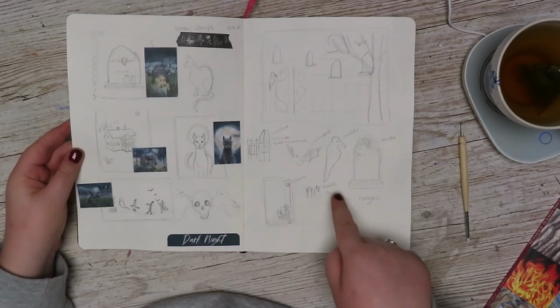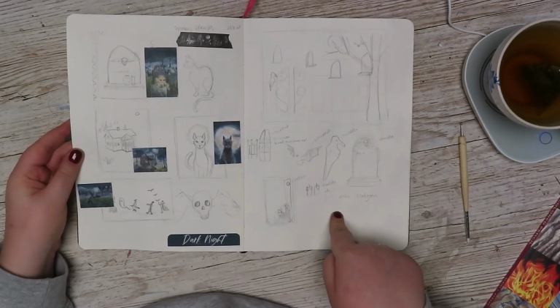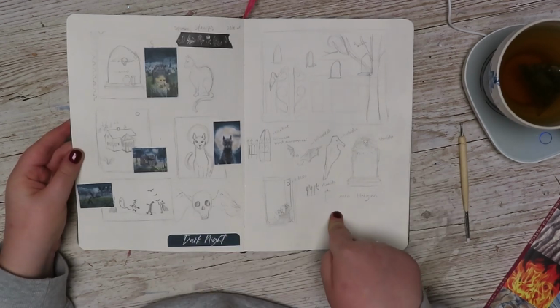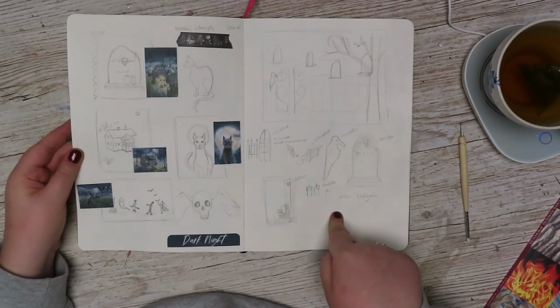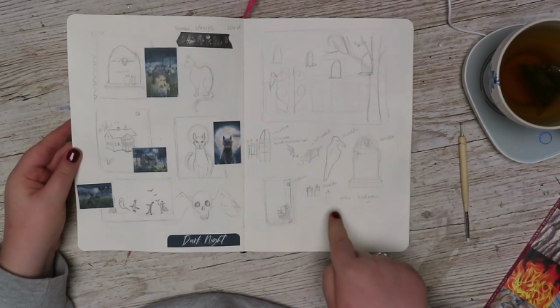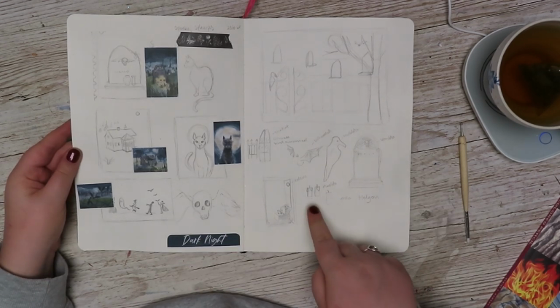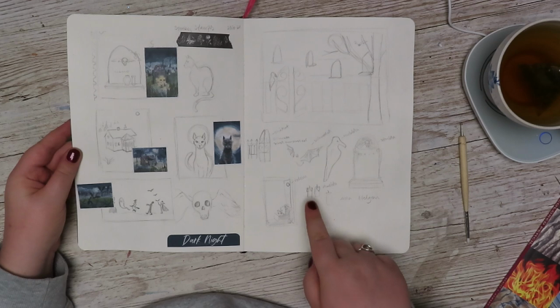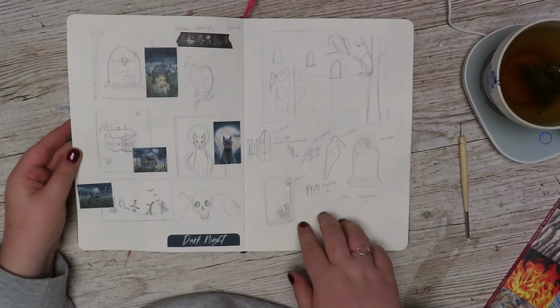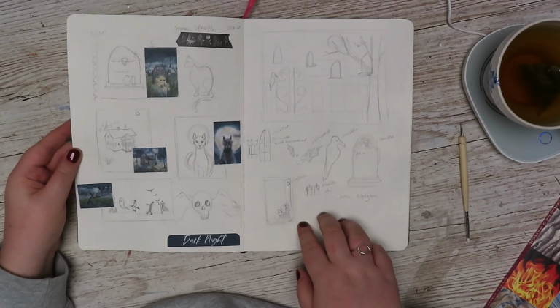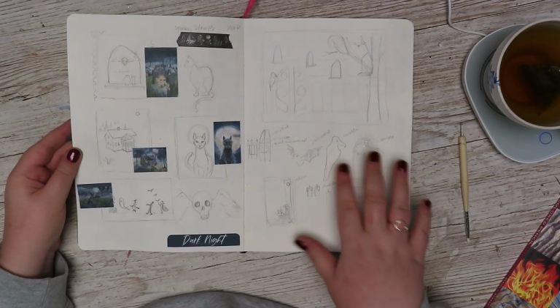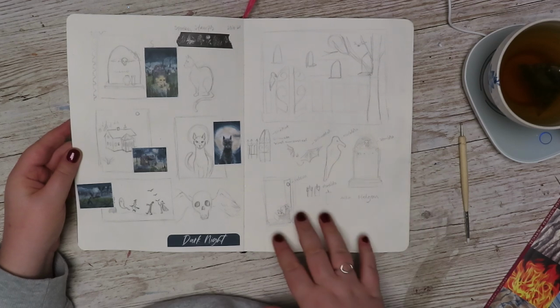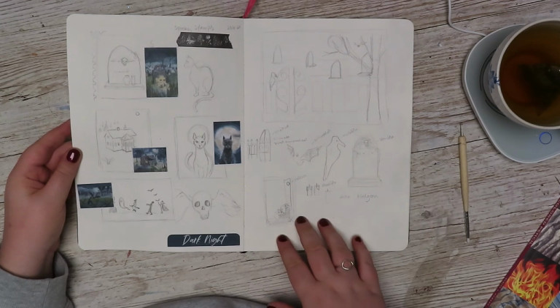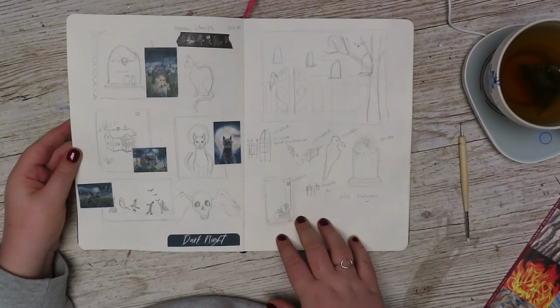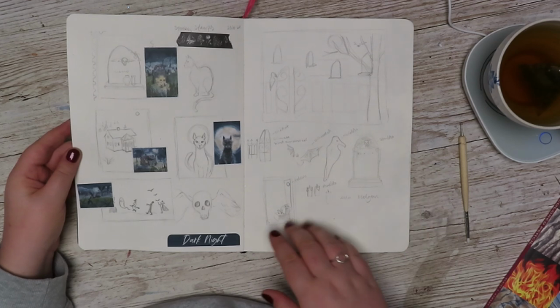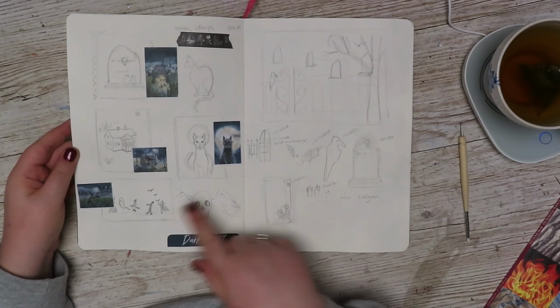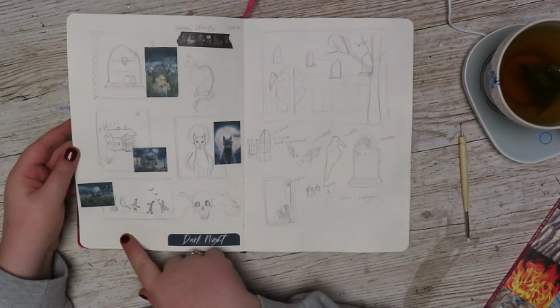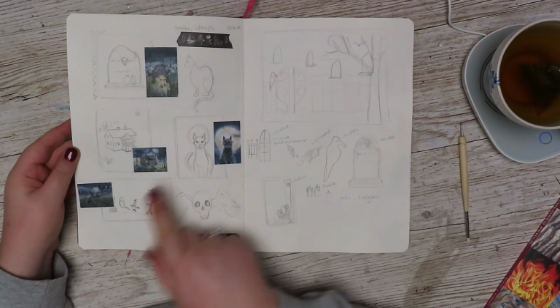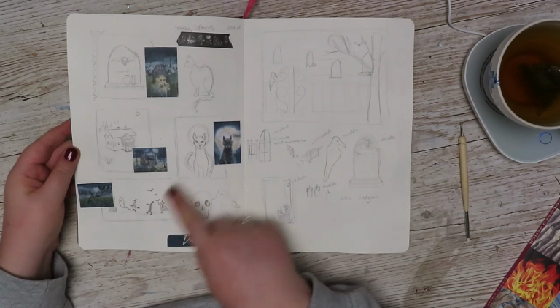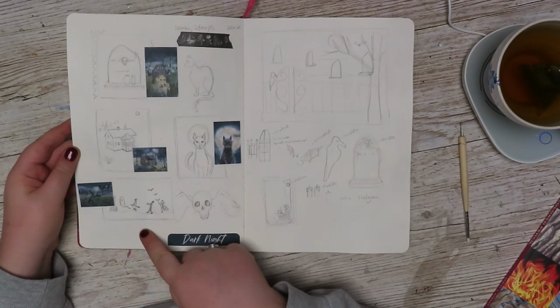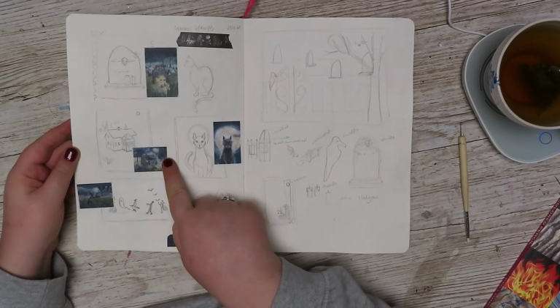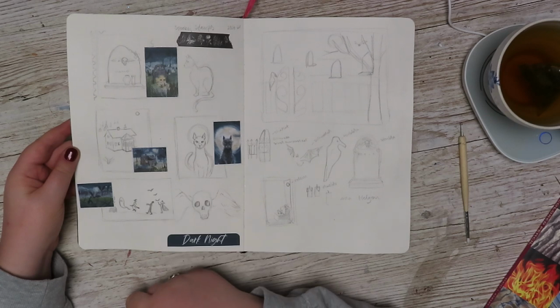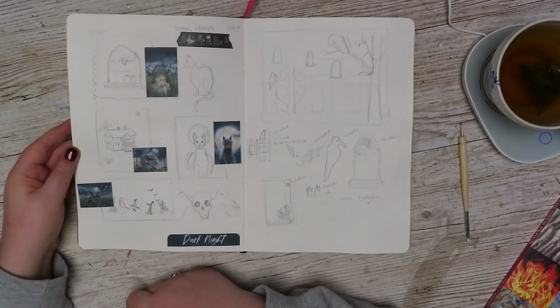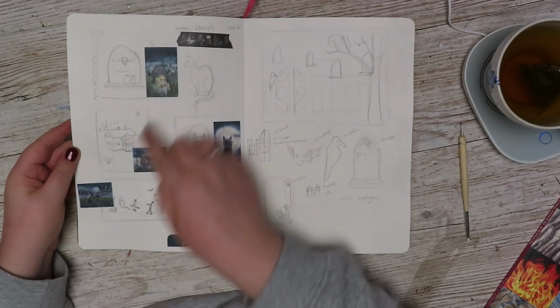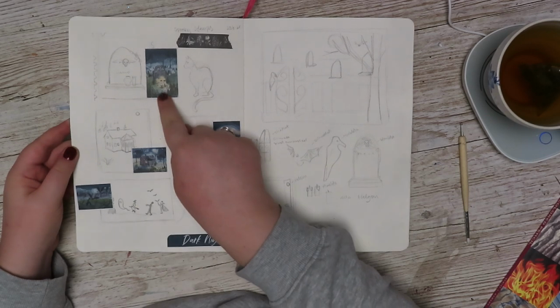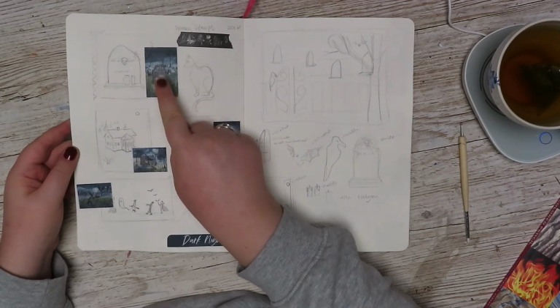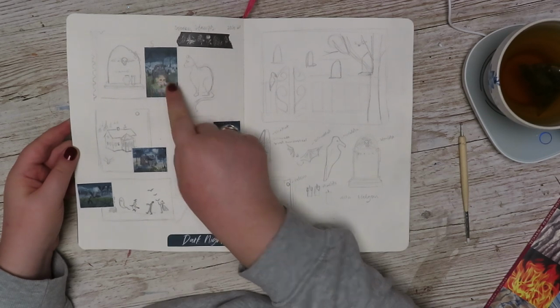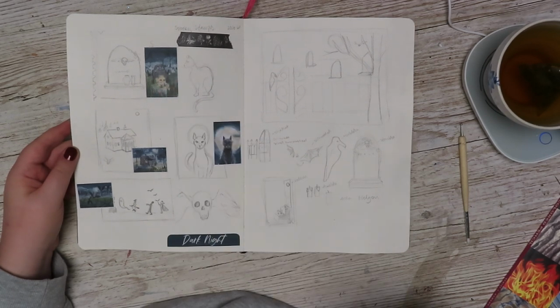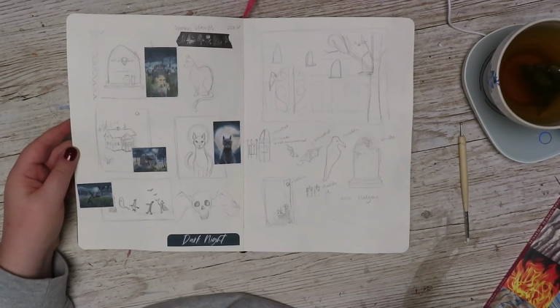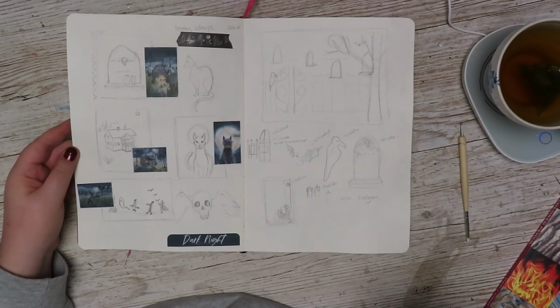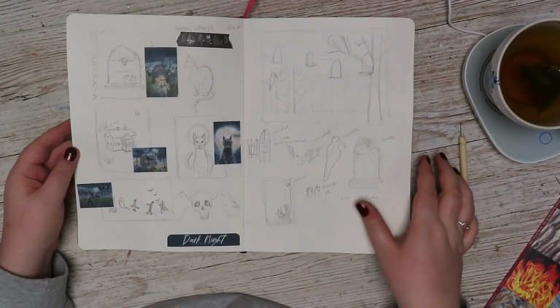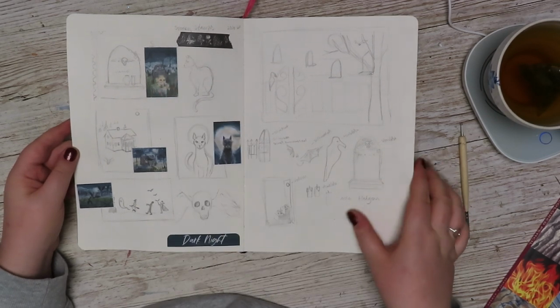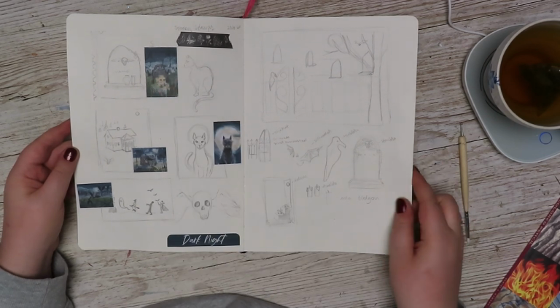Here I was working on, partly, the All Hallows Eve diorama, but also the stickers. And this one is my favorite — I love that one so much.